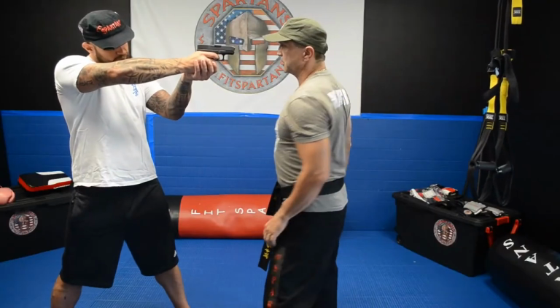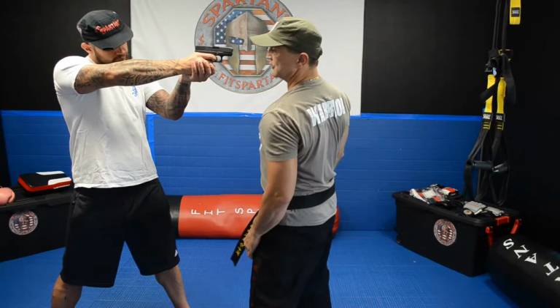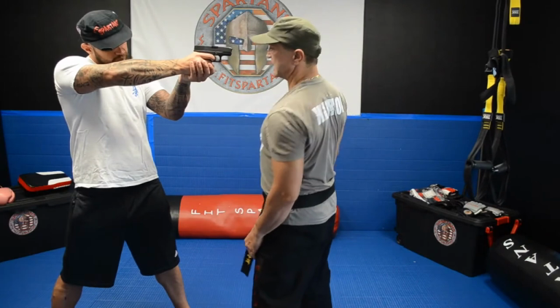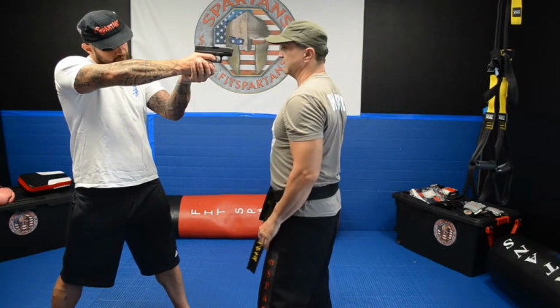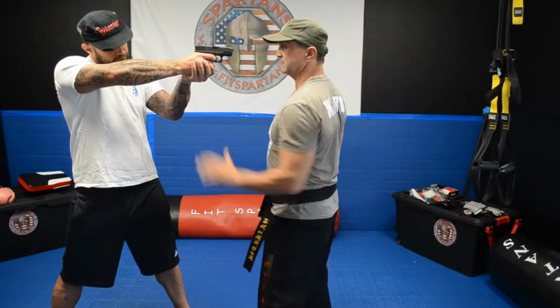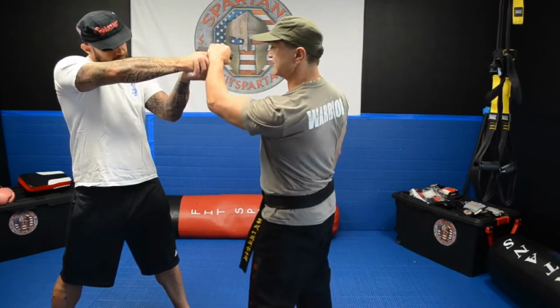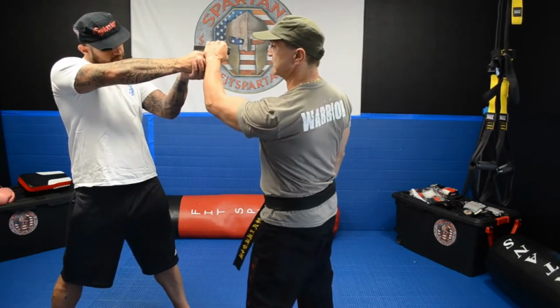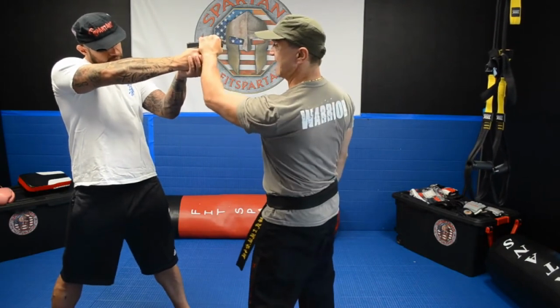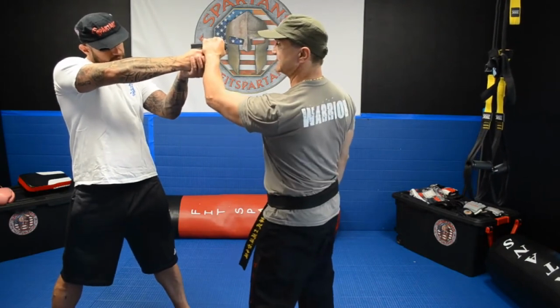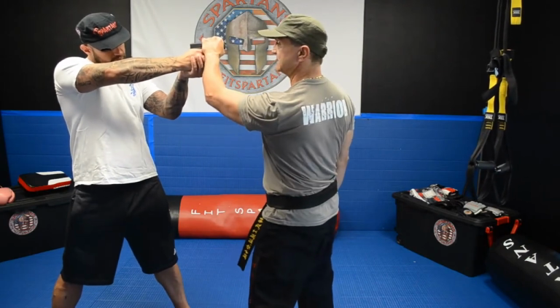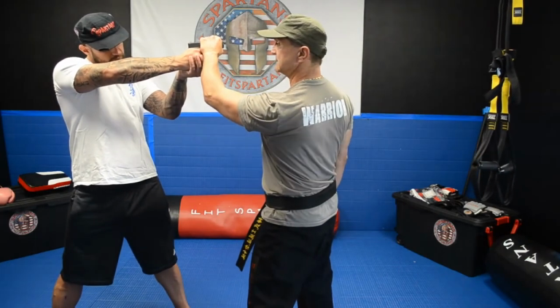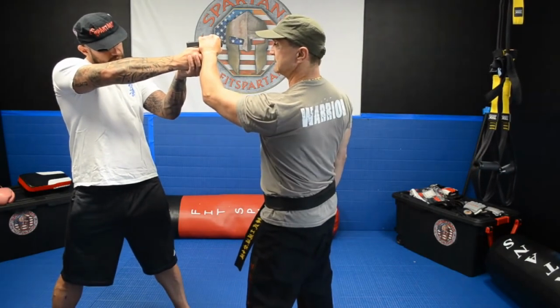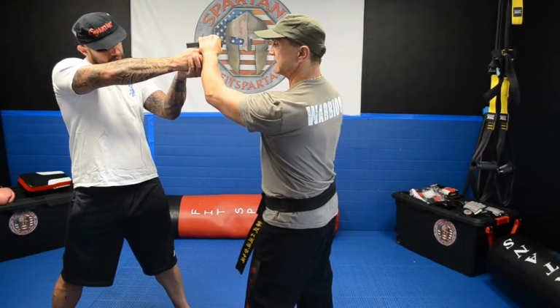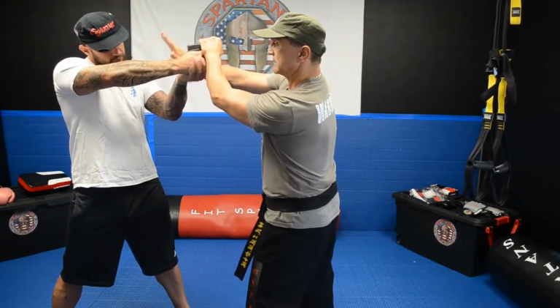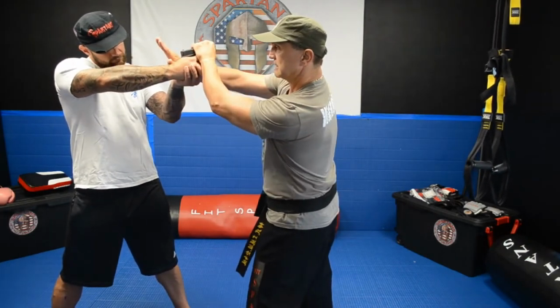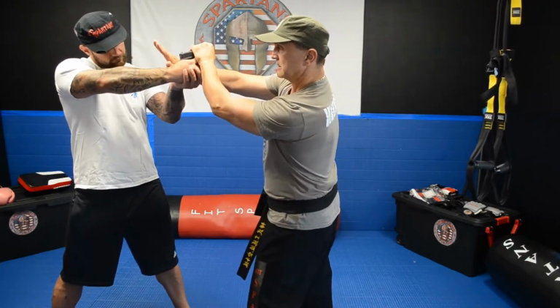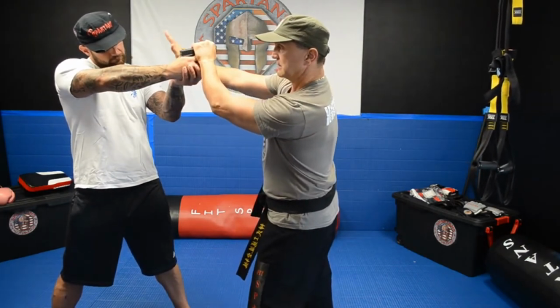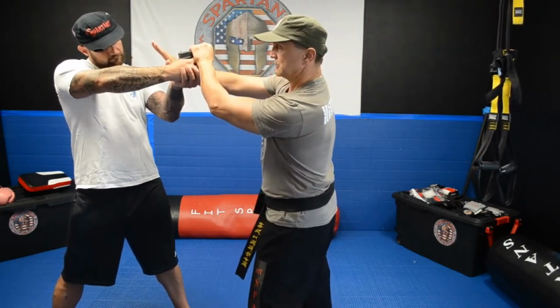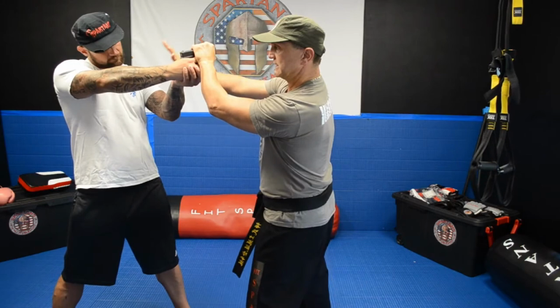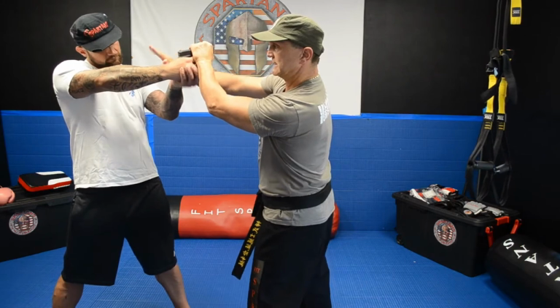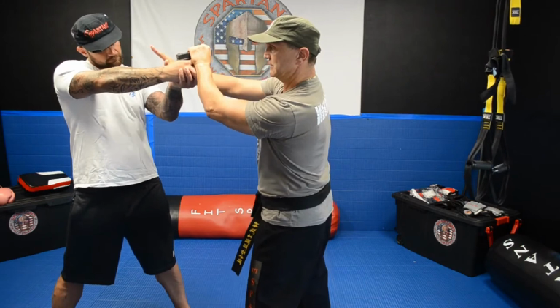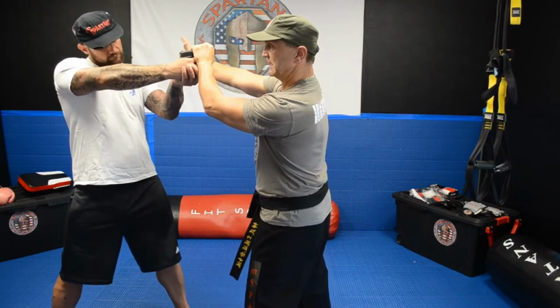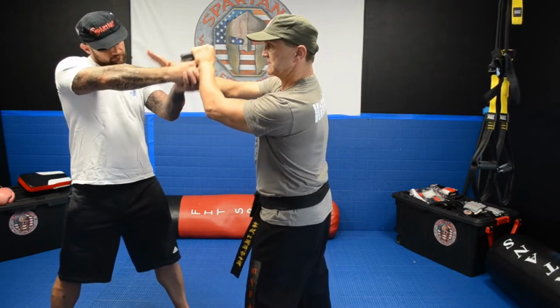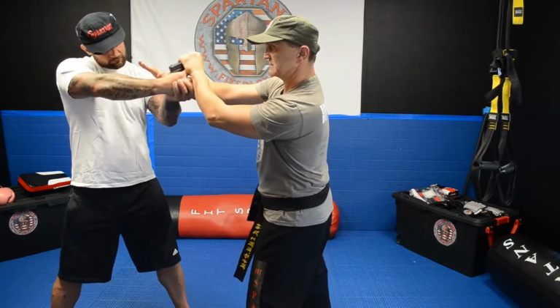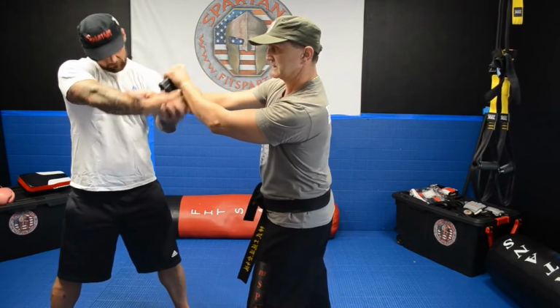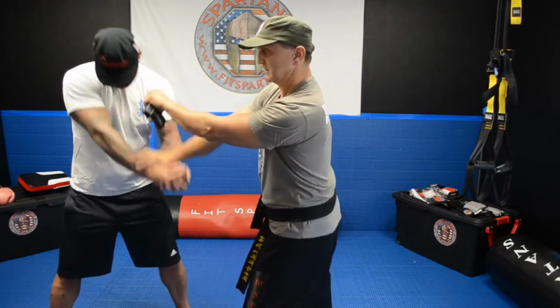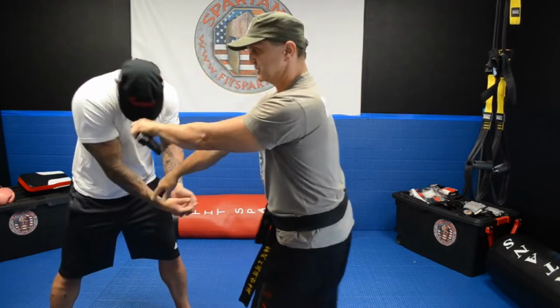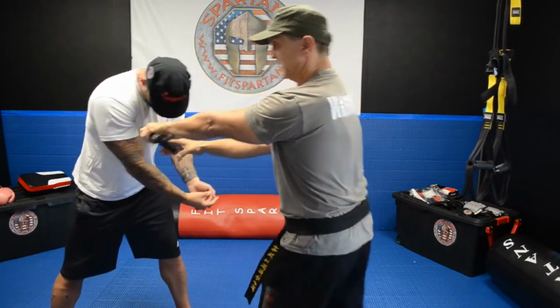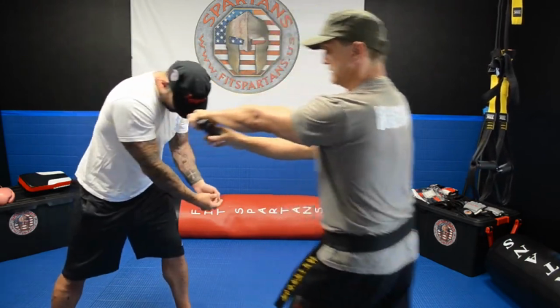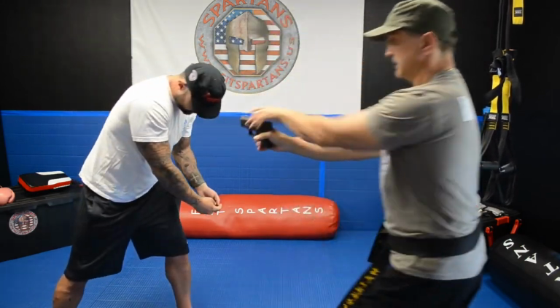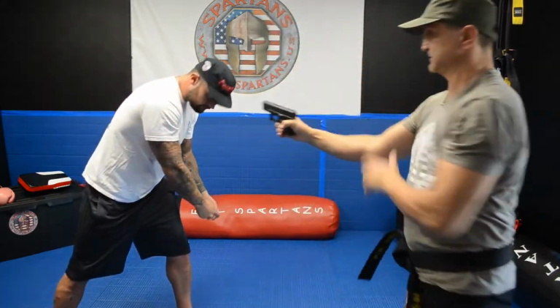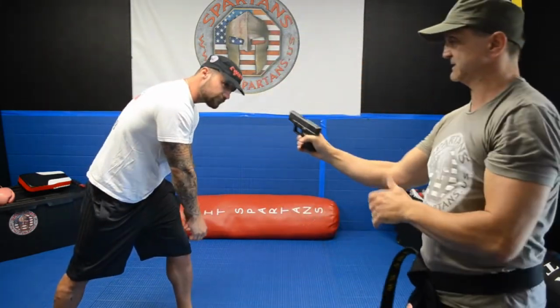You move your head at the same time you grab it, you can kick it a little bit behind the wrist, push it down and you grab it.